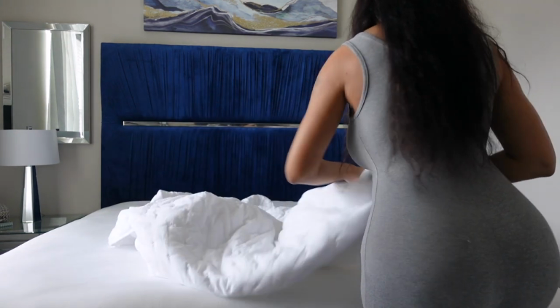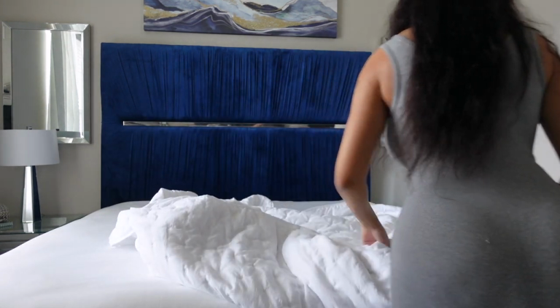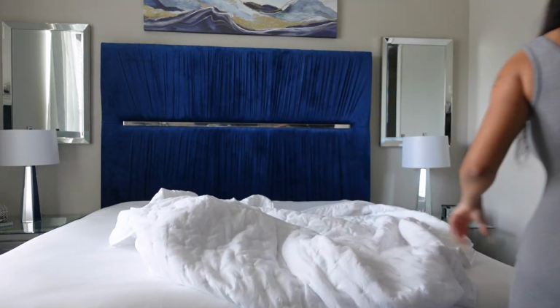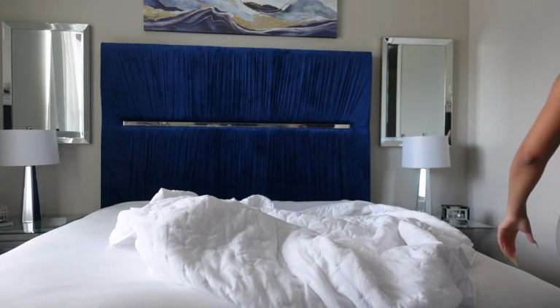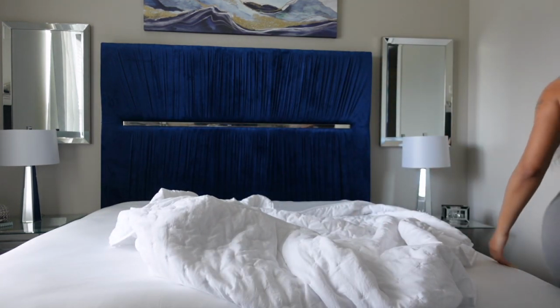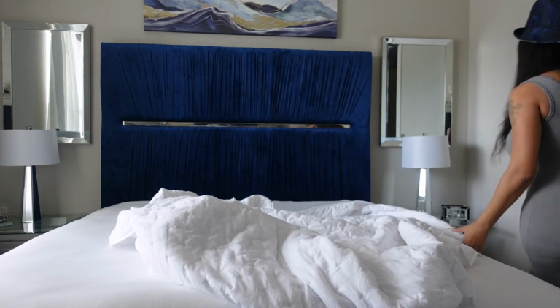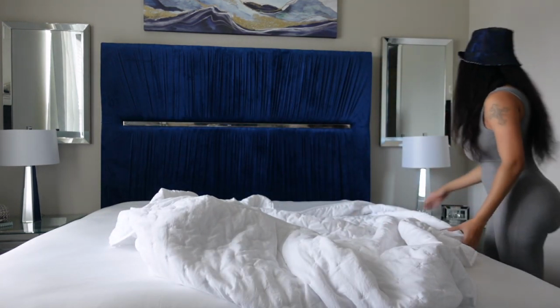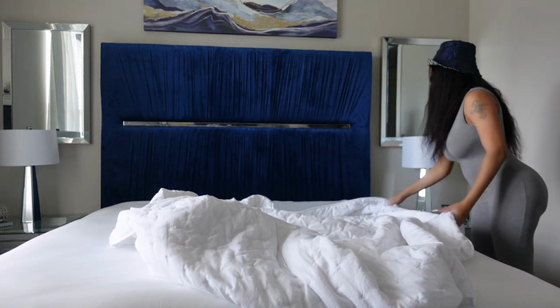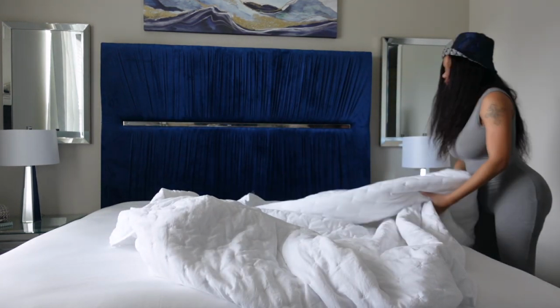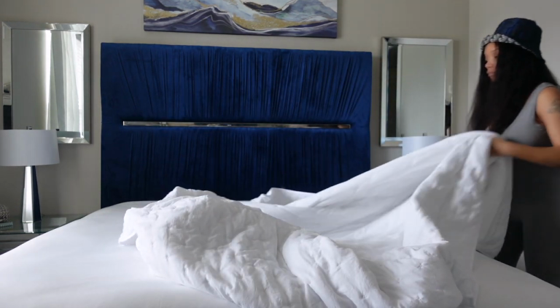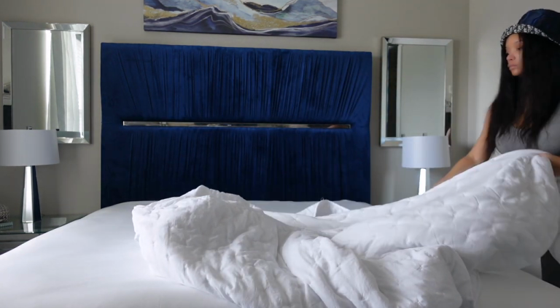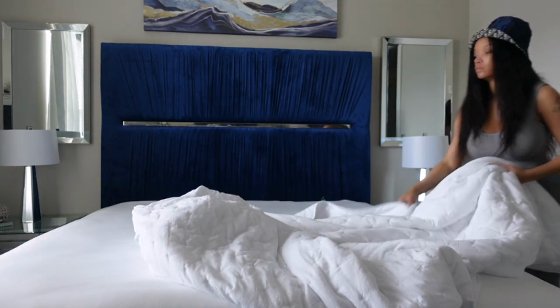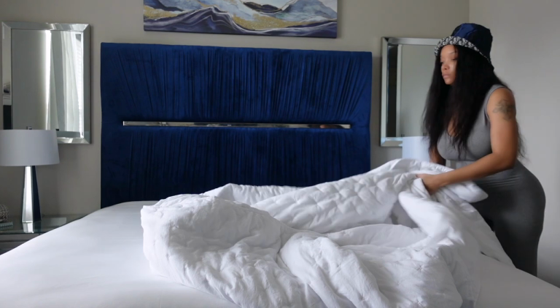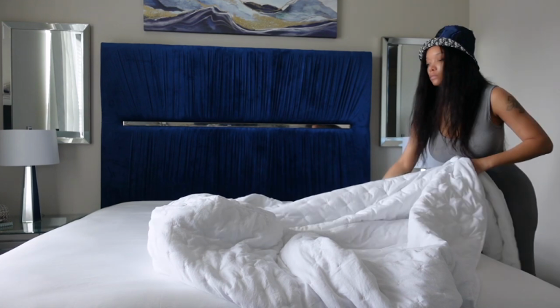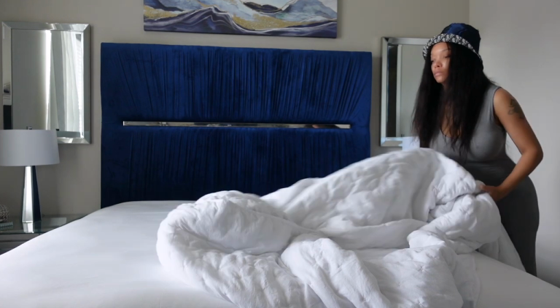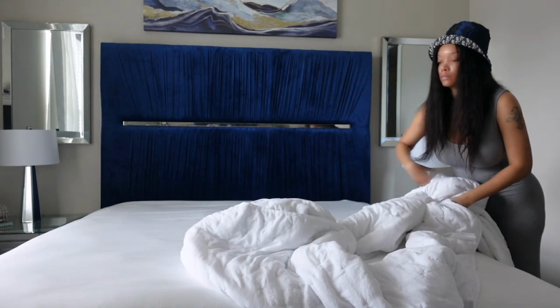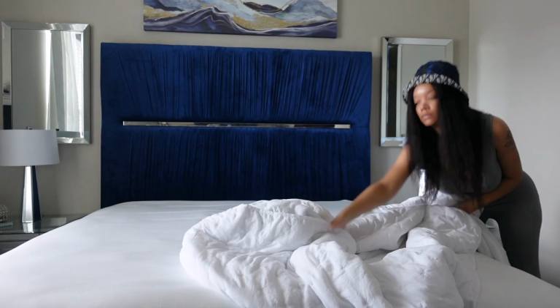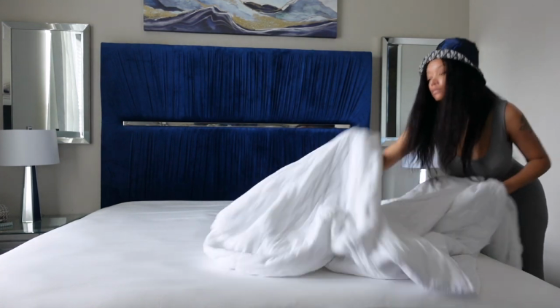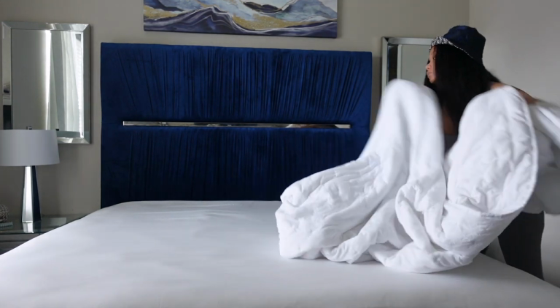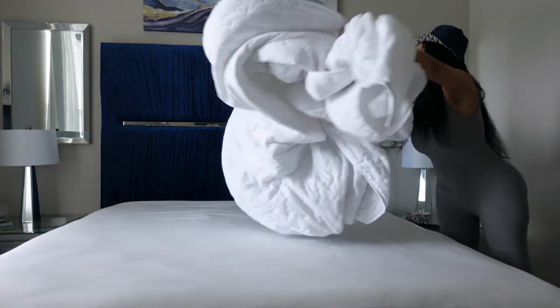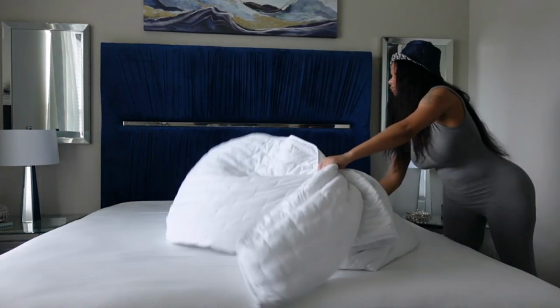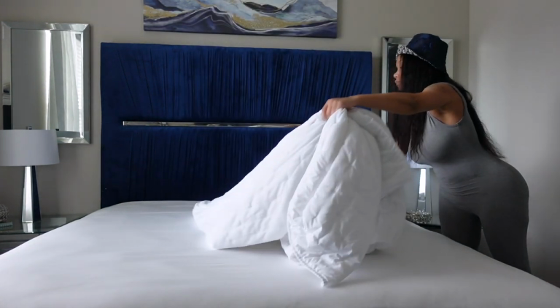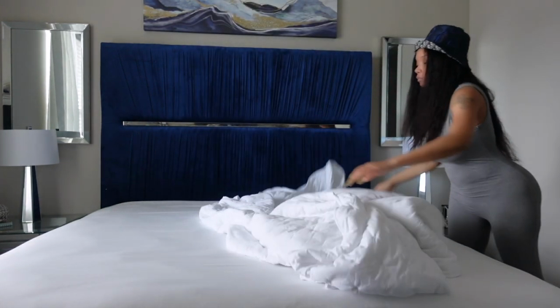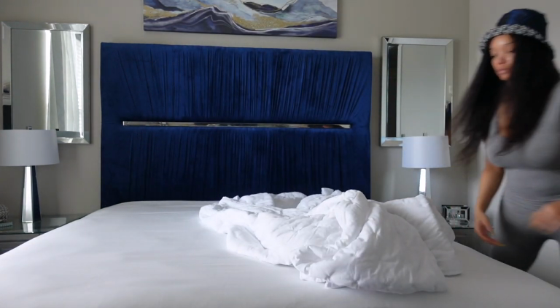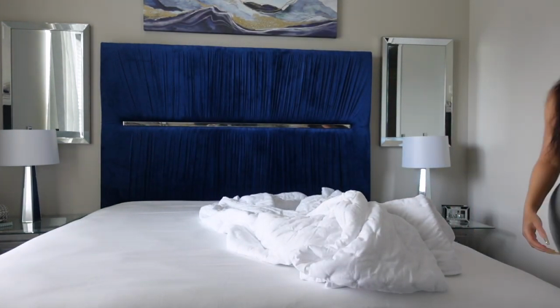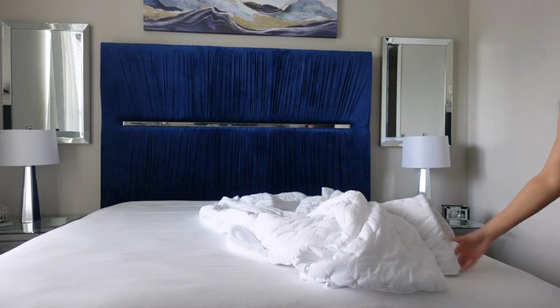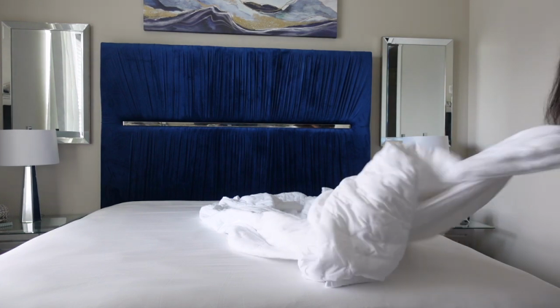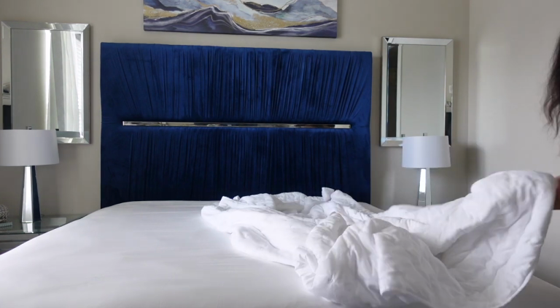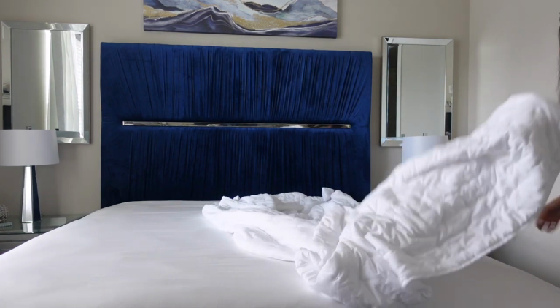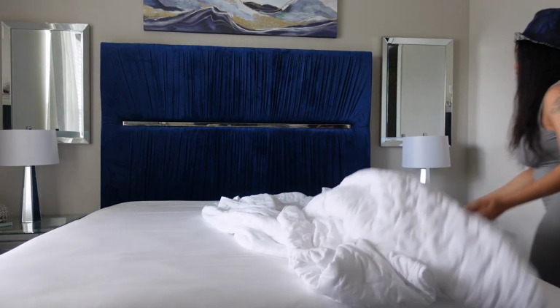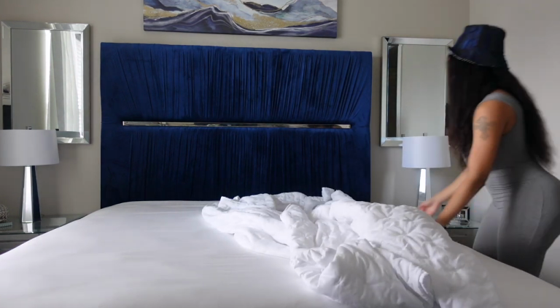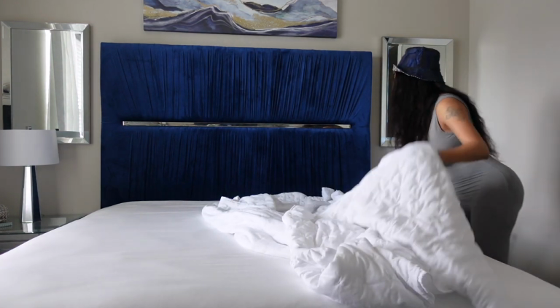I love a nice, crisp, soft quilt over my sheets. You can skip this step if you want, but if you want to make your bed look like a luxury hotel, I suggest adding a nice white quilt. I got this one from Burlington Coat Factory and it was $39.99.